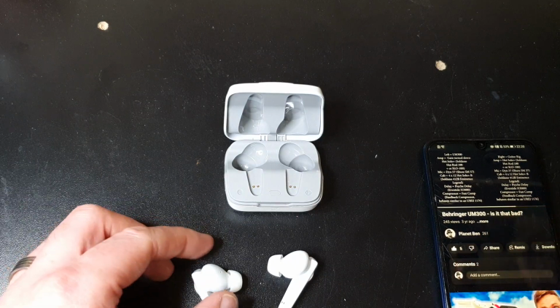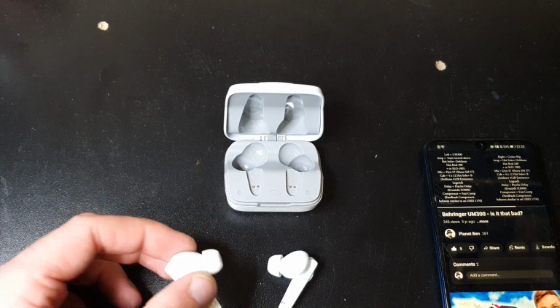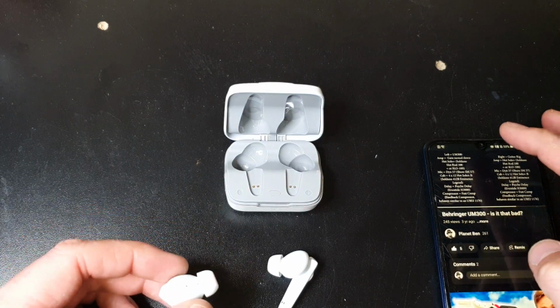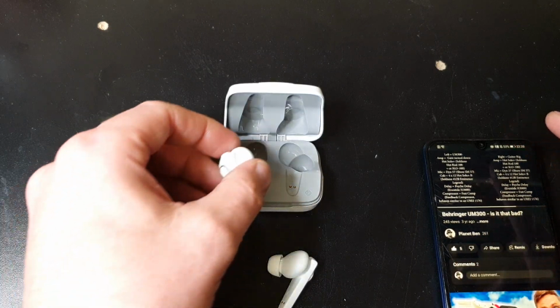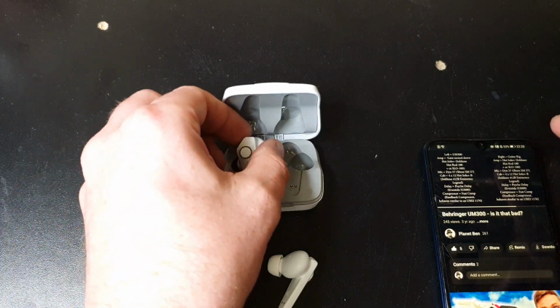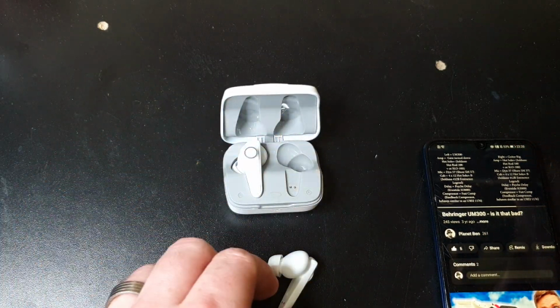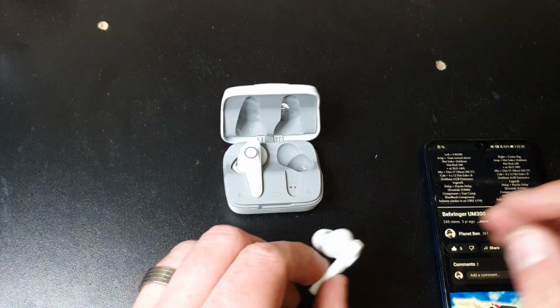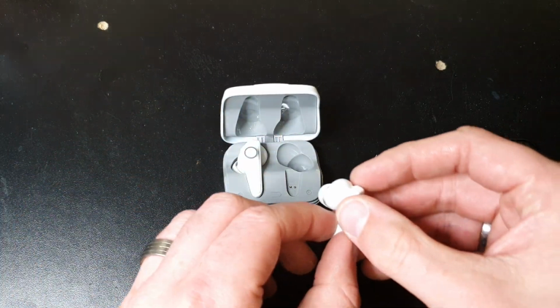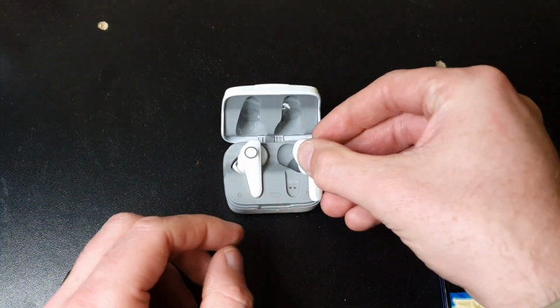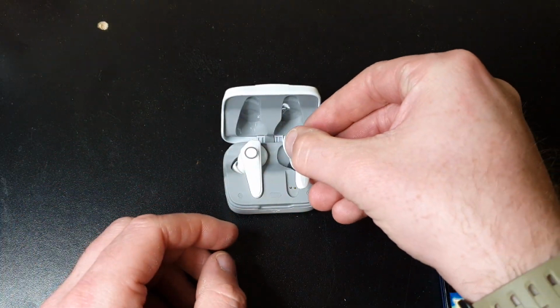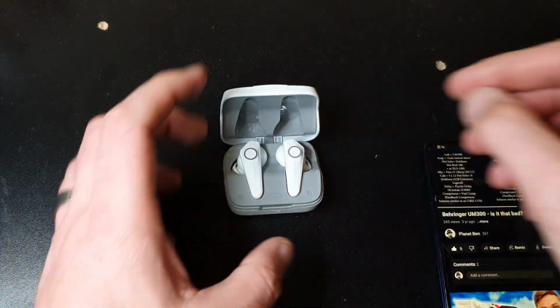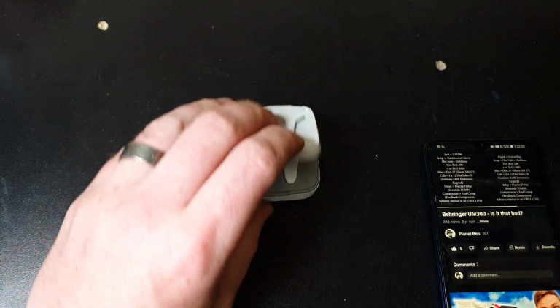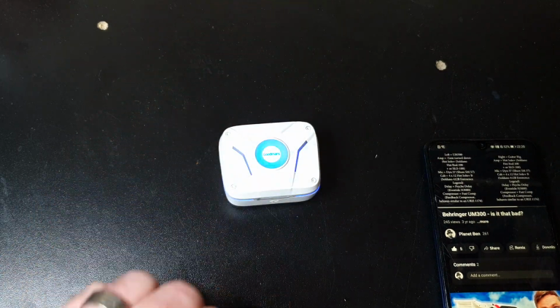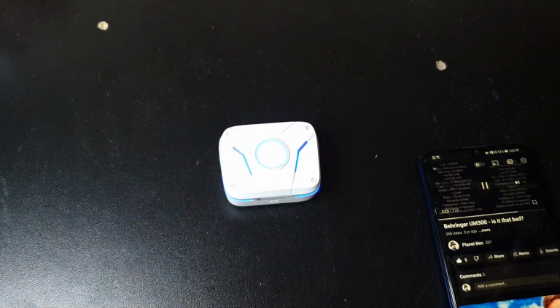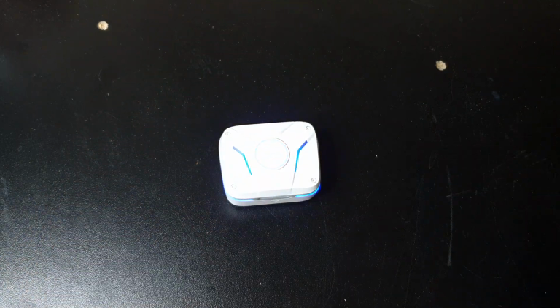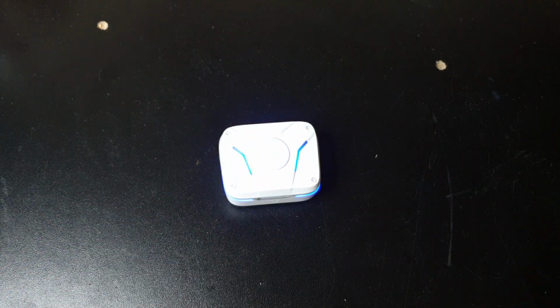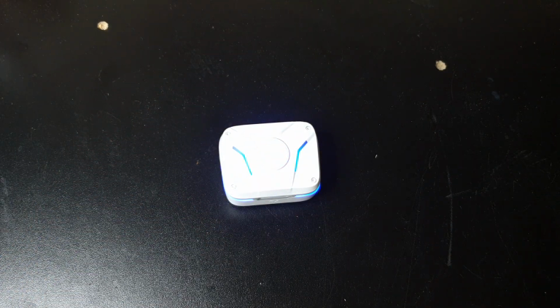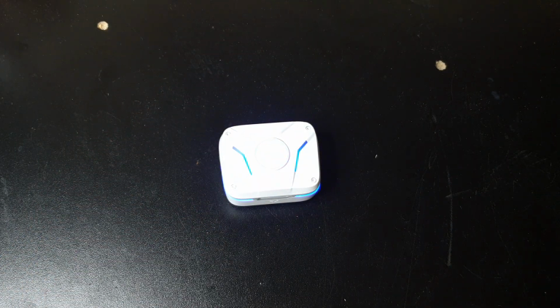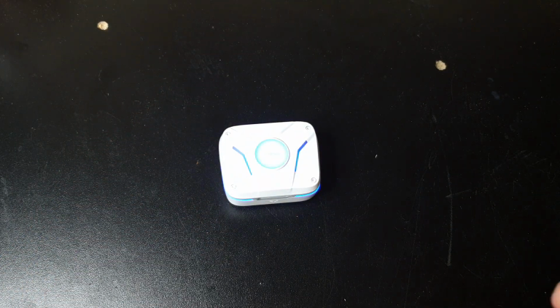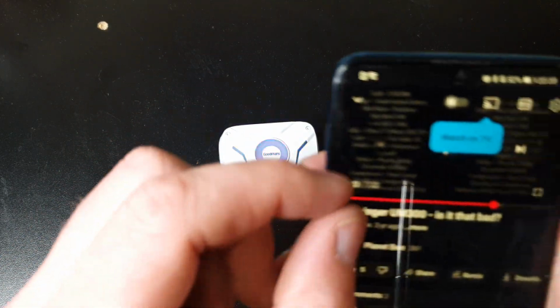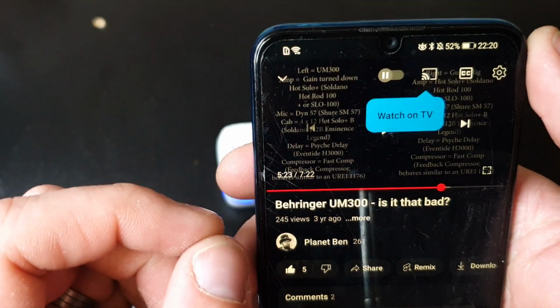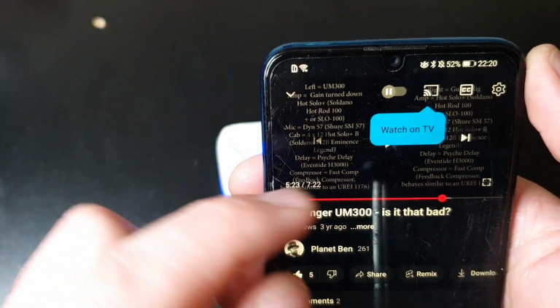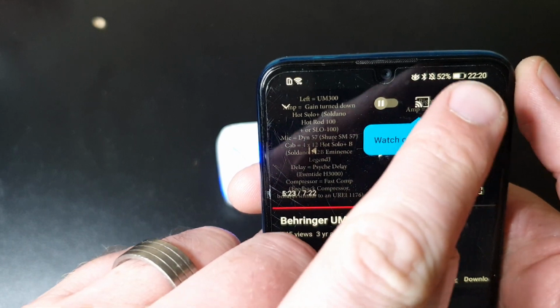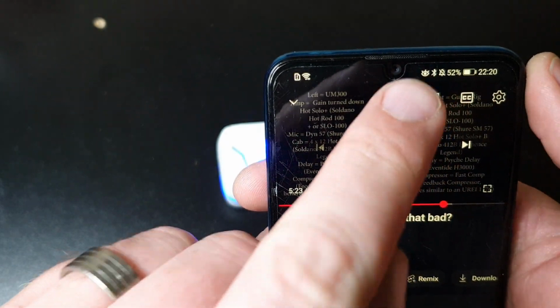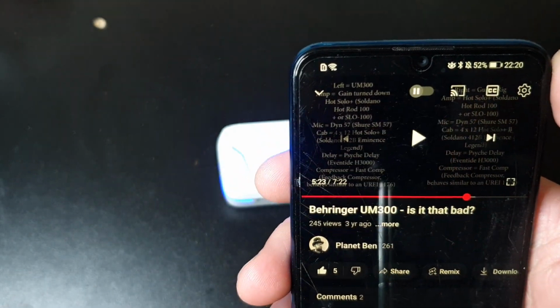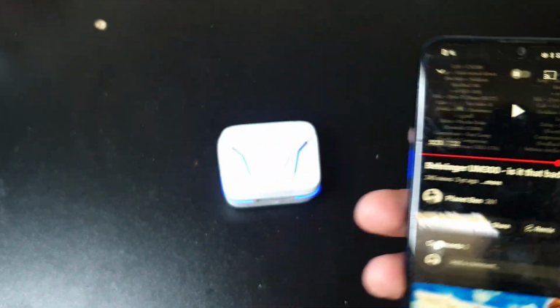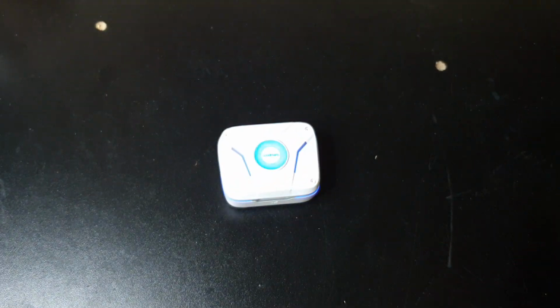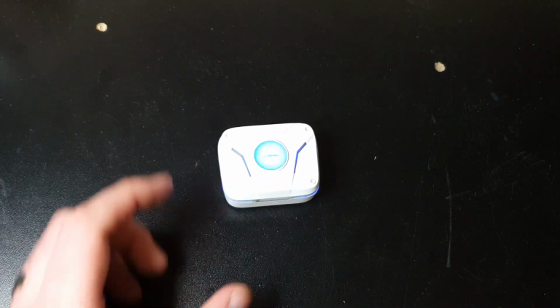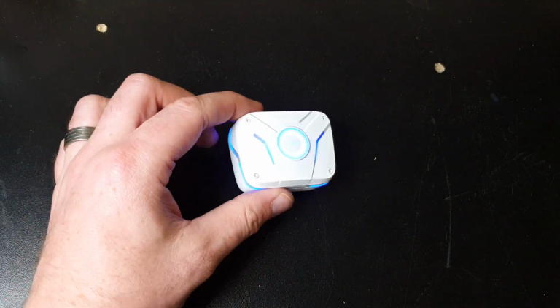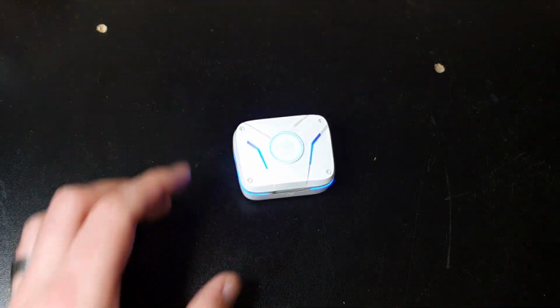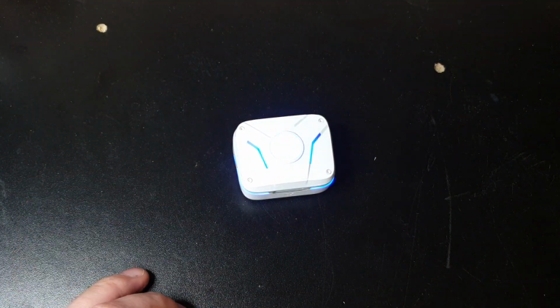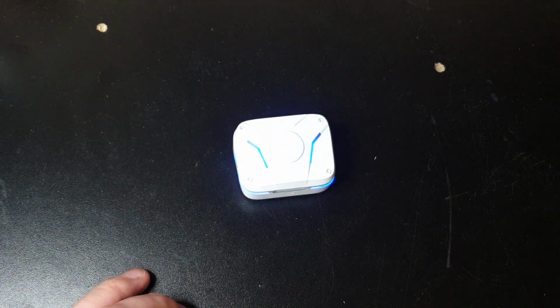And when you're finished, pop them in, close it, and as you can see just up there — it's now disconnected. It's as easy as that.